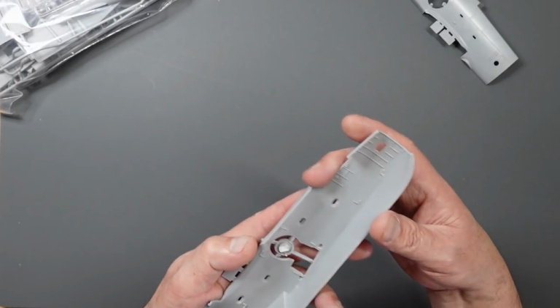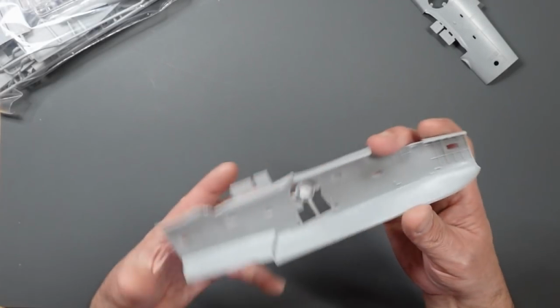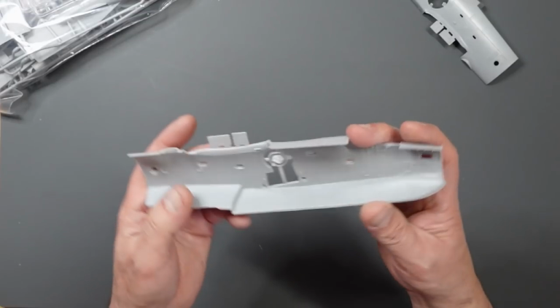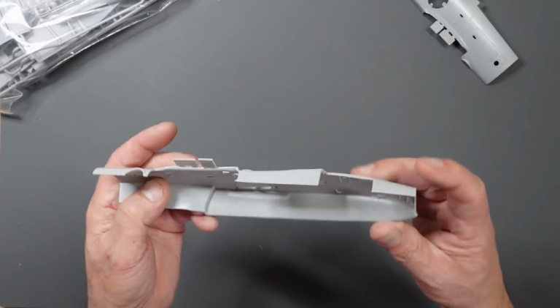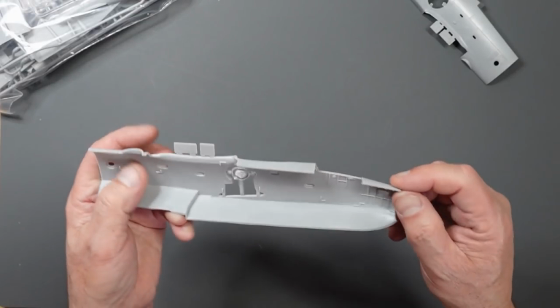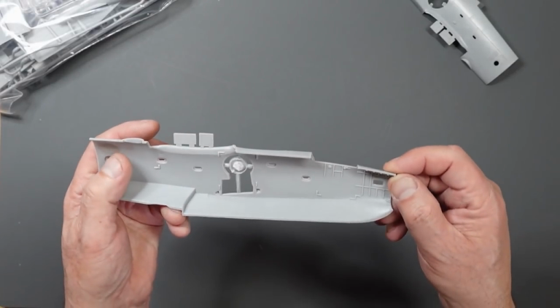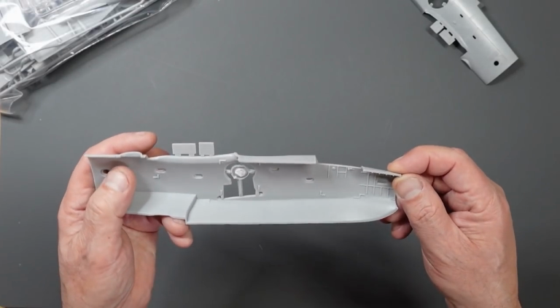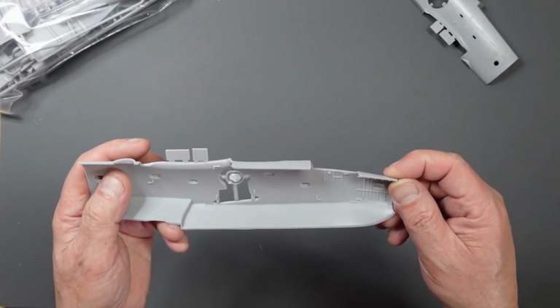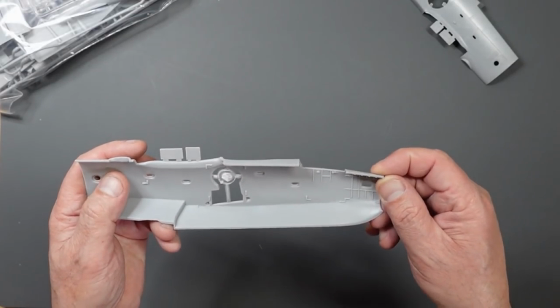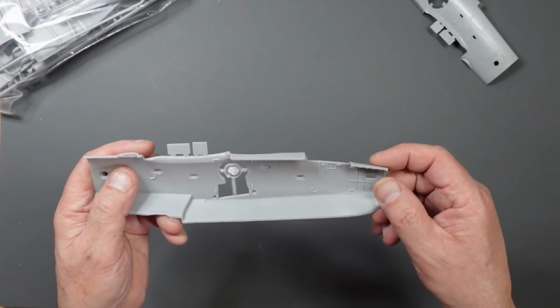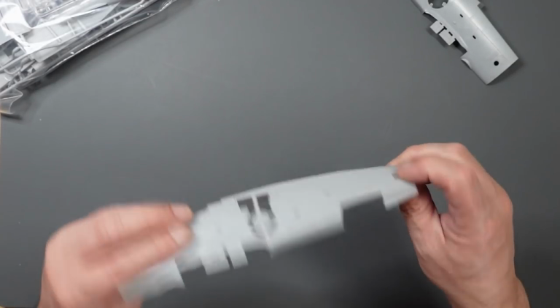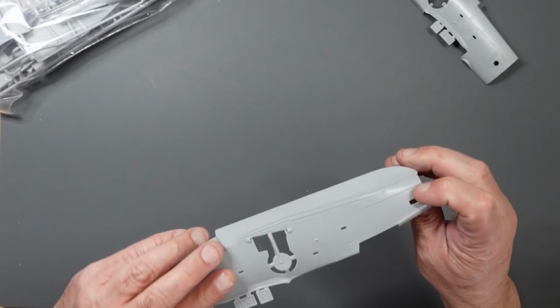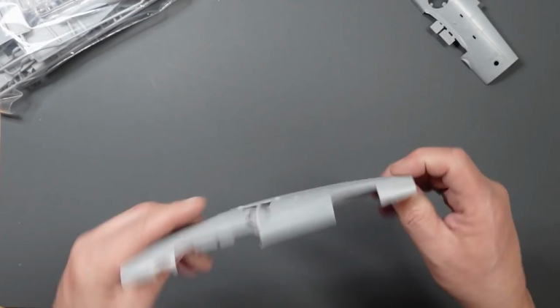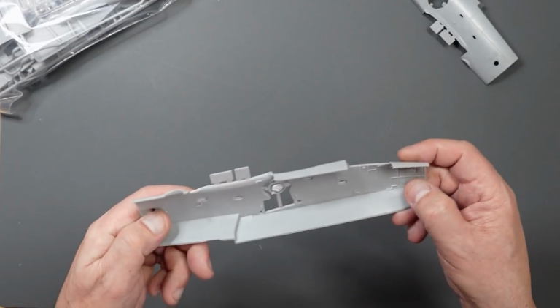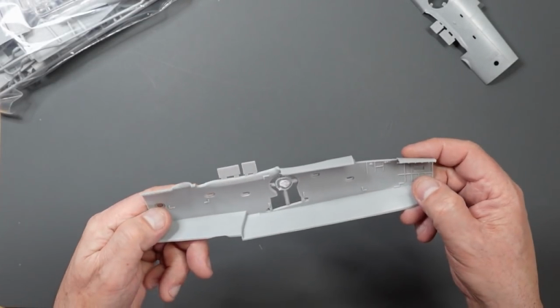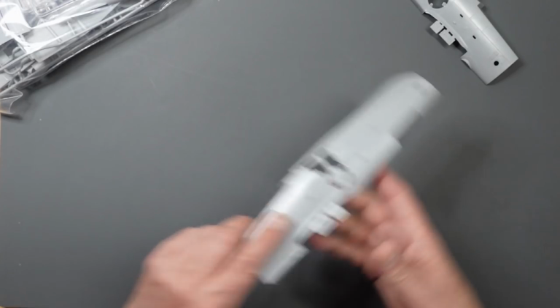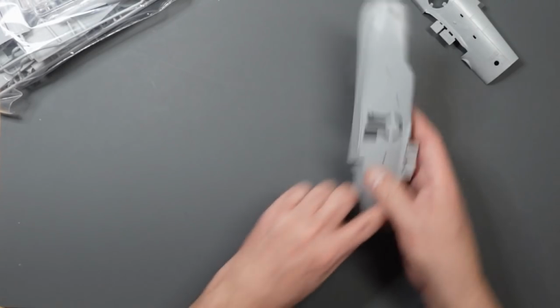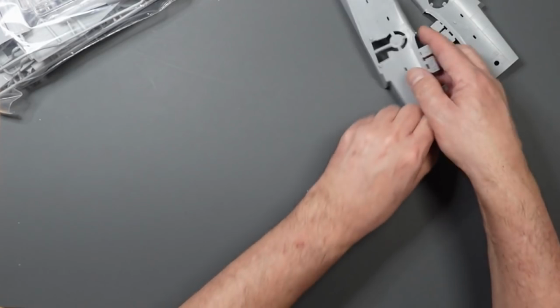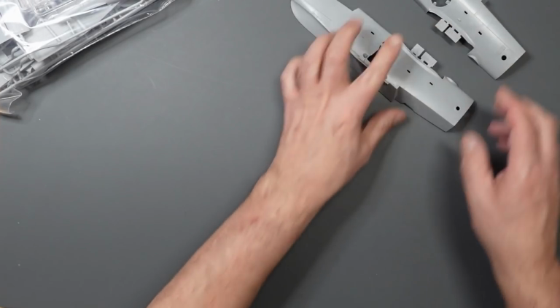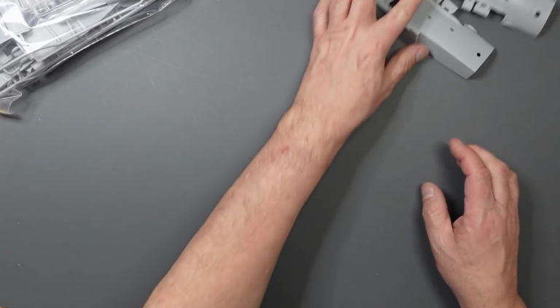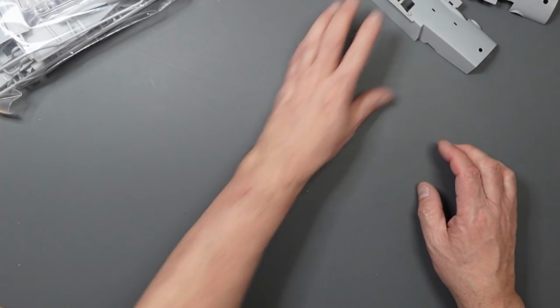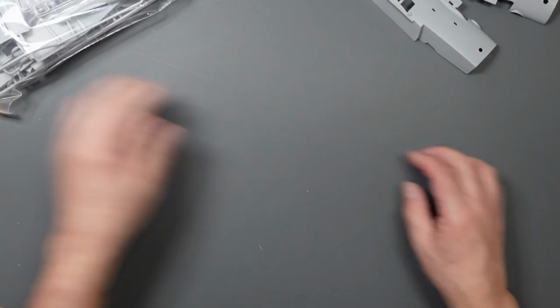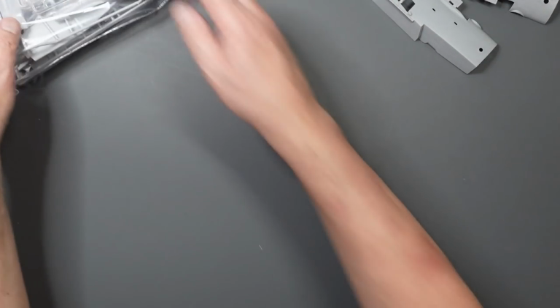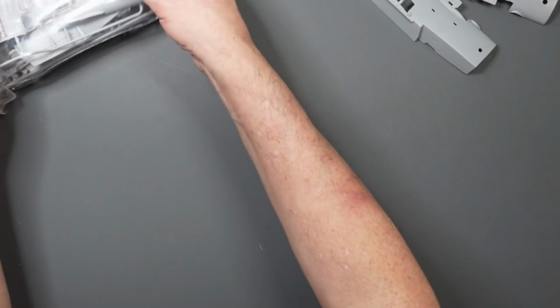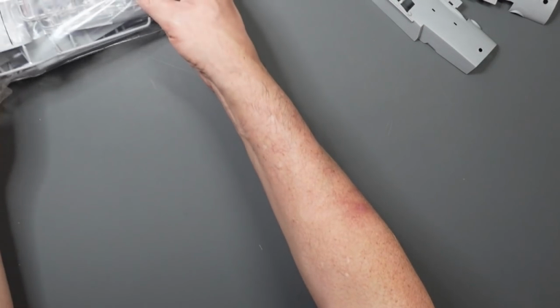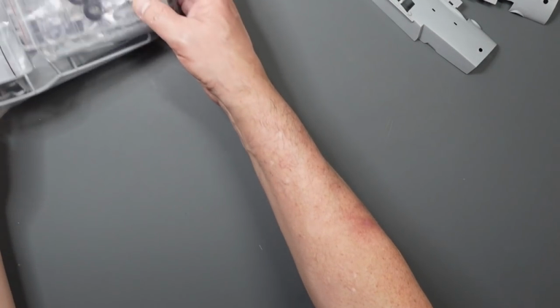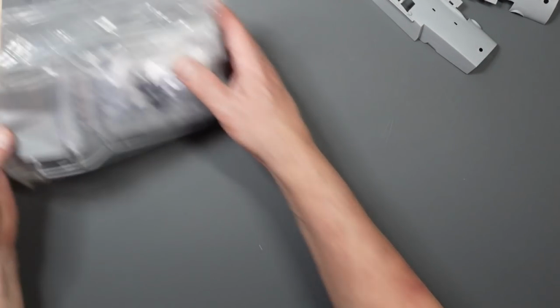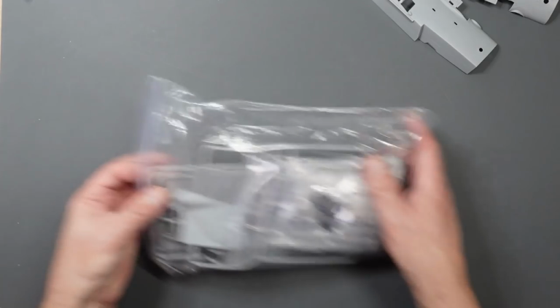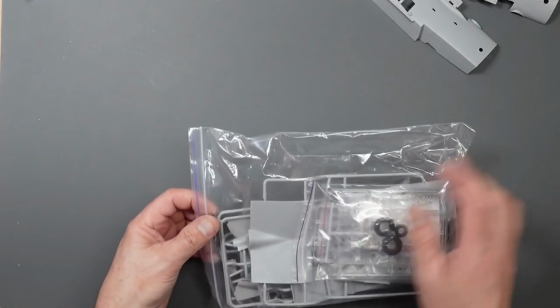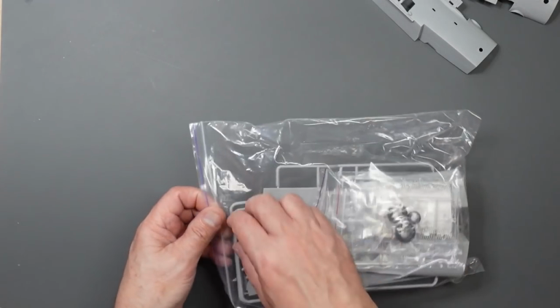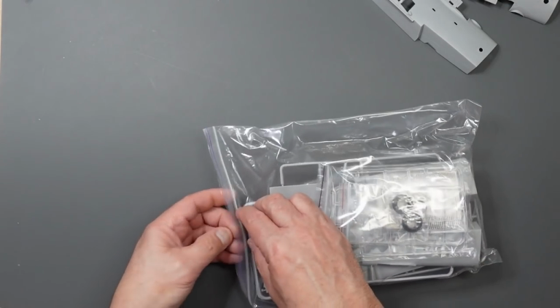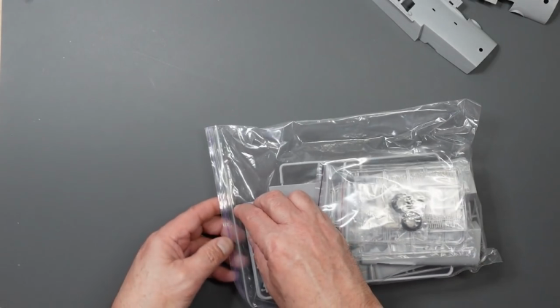No real flash to speak of for a short run kit - it's very very good. Not Tamiya, but you can see they go together lovely. The fuselage halves have some interior ribbing which is nice to see, and we have a slight amount of shrinkage on the outside - nothing a quick swipe with a sanding stick won't sort. All in all, very nice - happy with that.